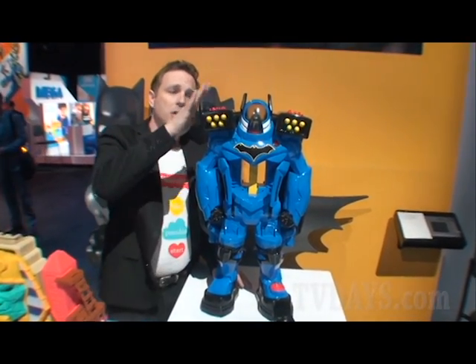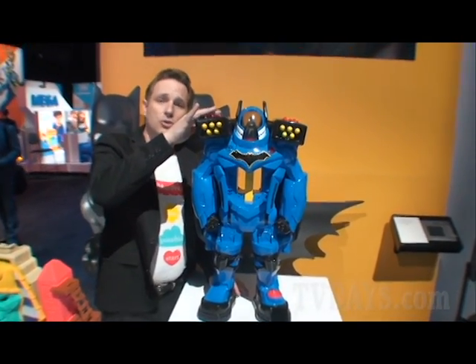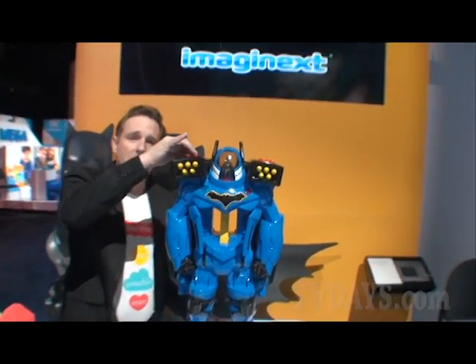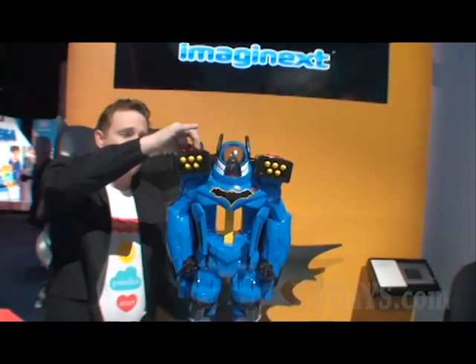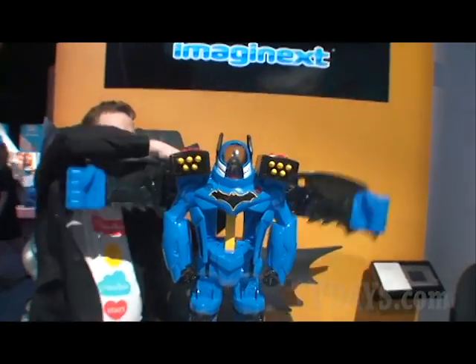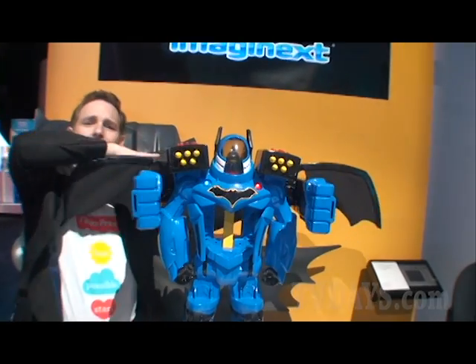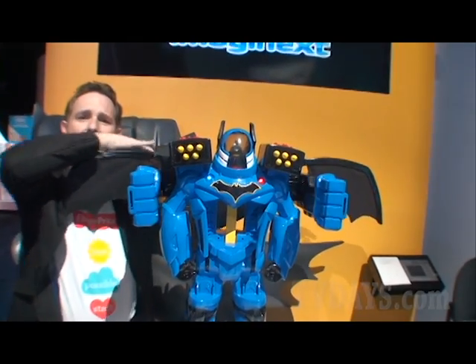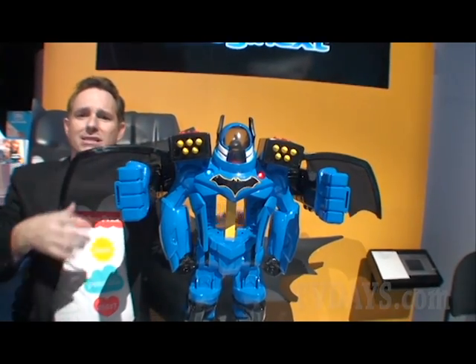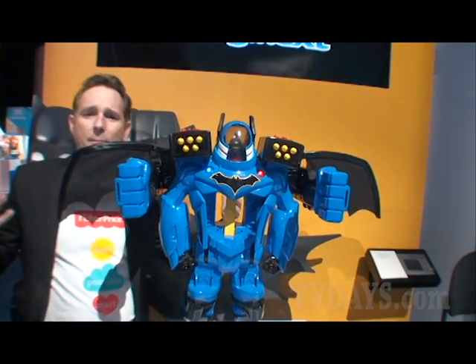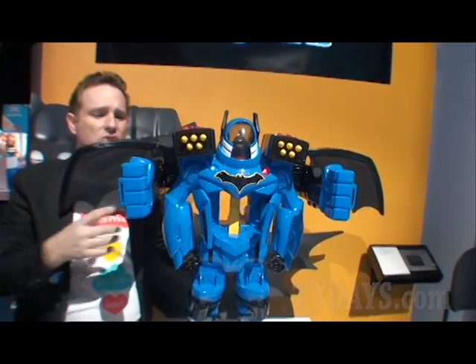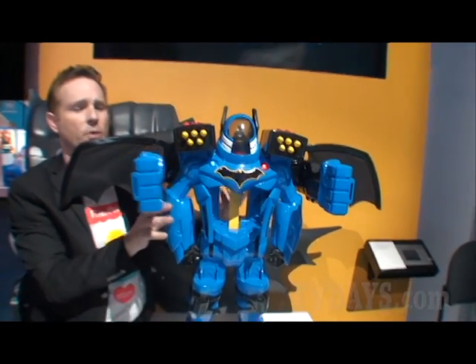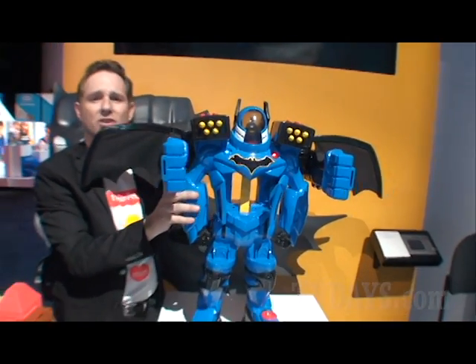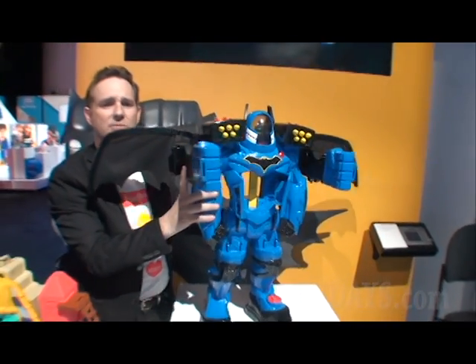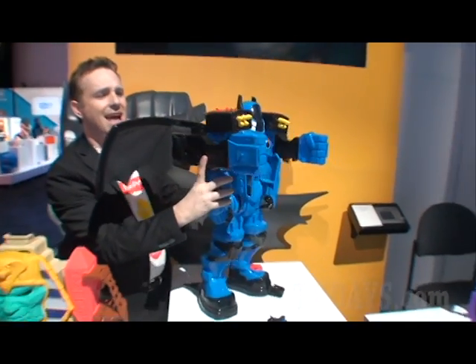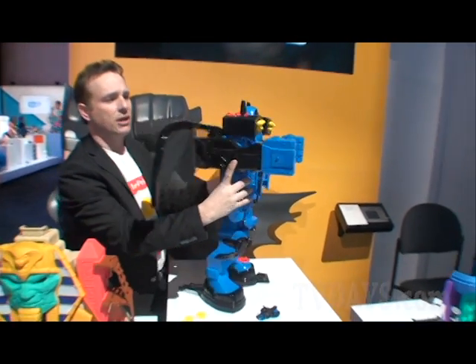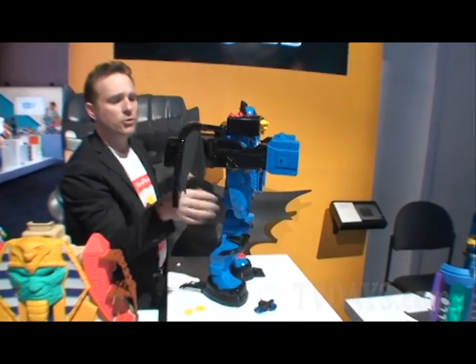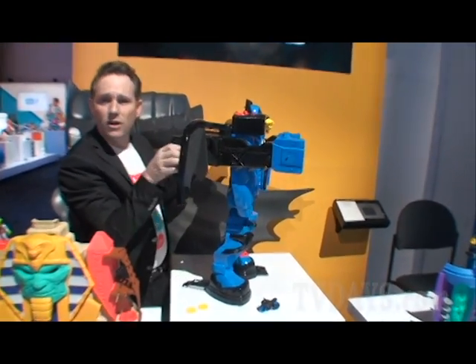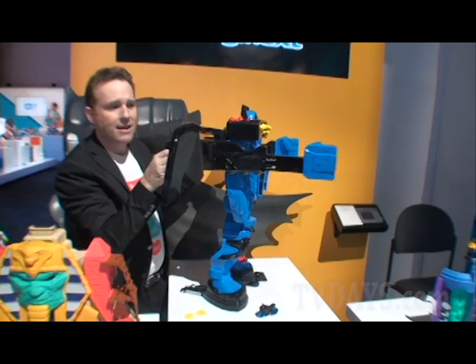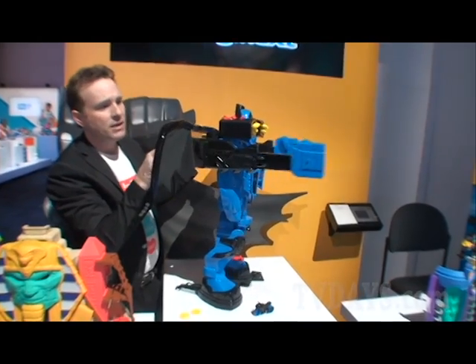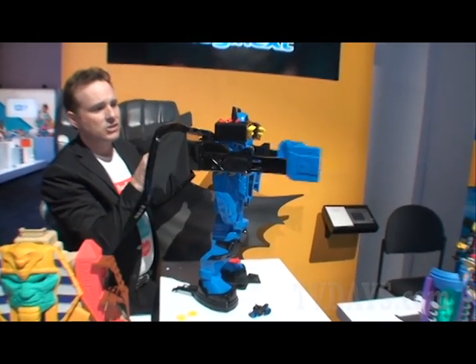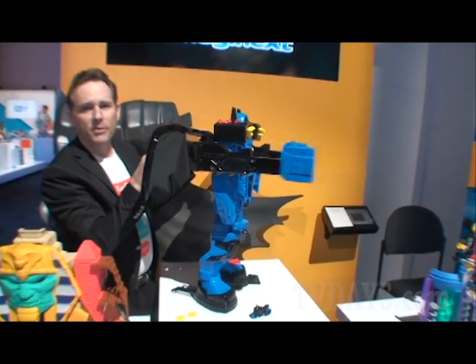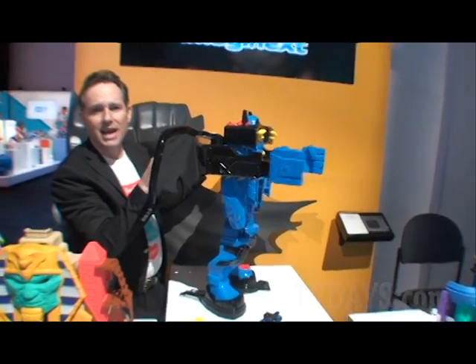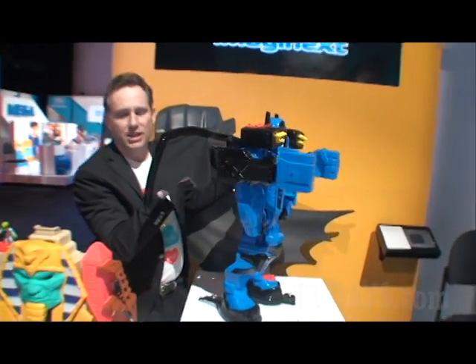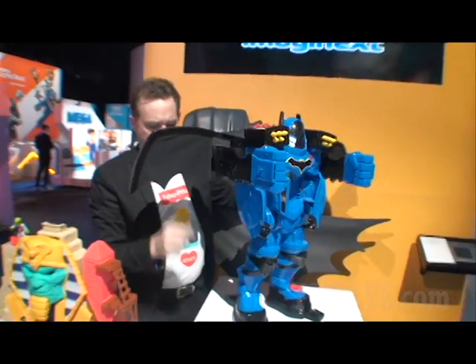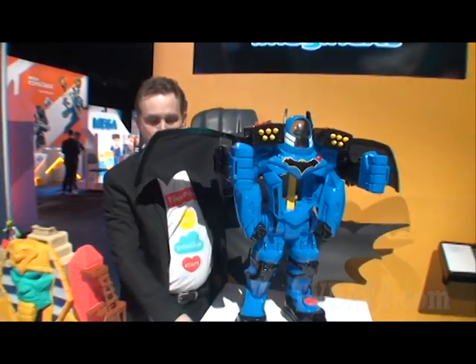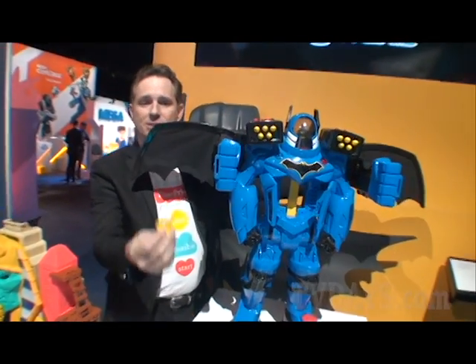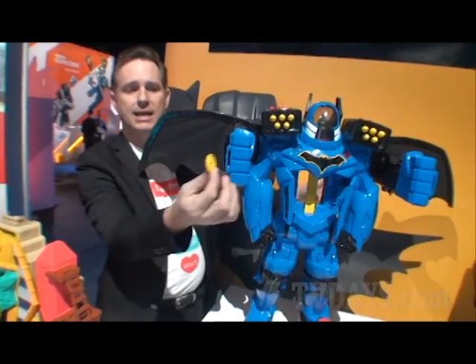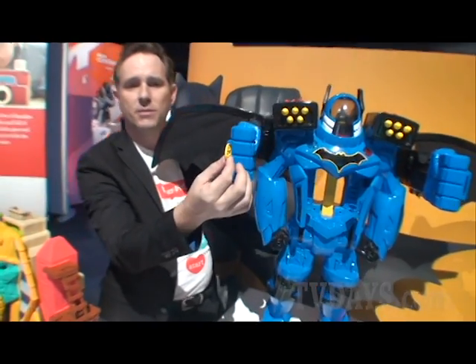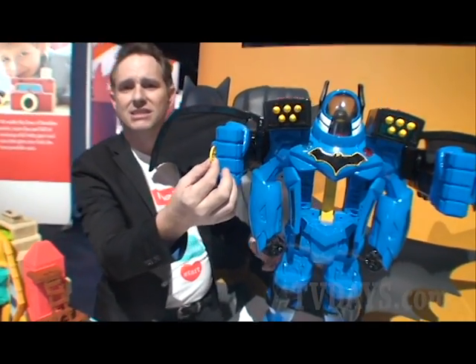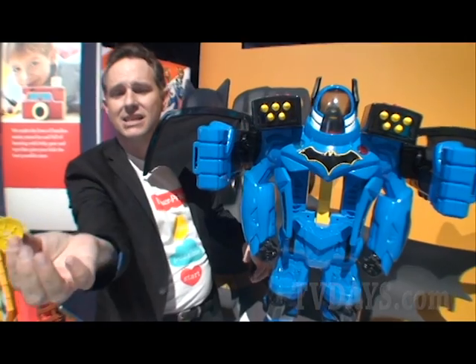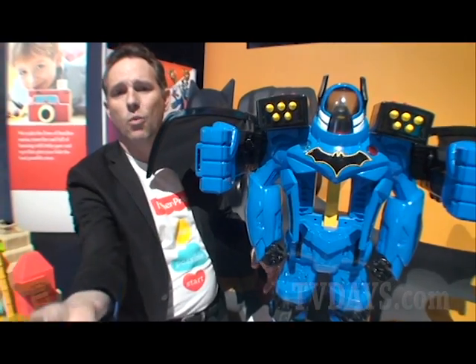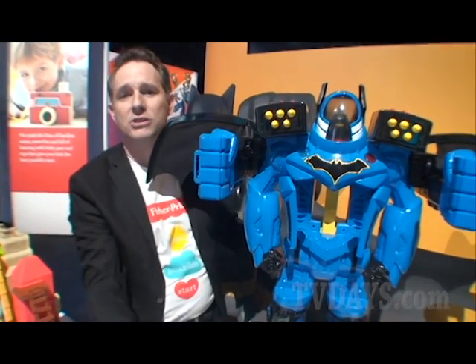Use this power pad — it activates the bat wings that pop out, super punching fists spring into action. Pull the trigger on the back, get super punching action. Take the bat disc projectiles, put them in the fists, they sling out when you're punching.